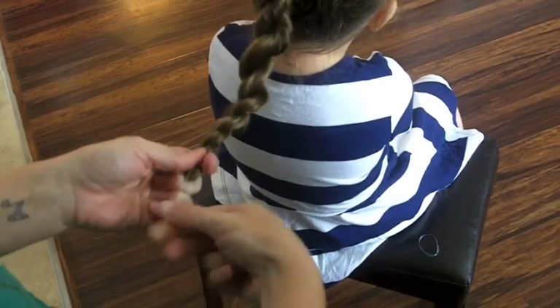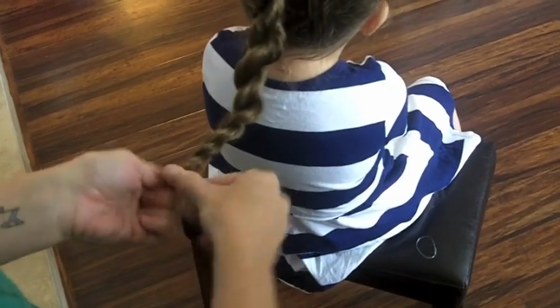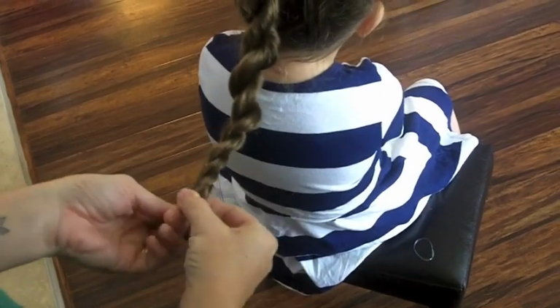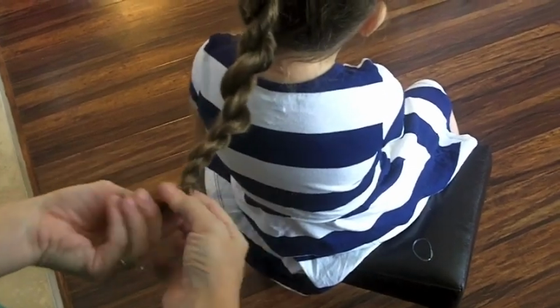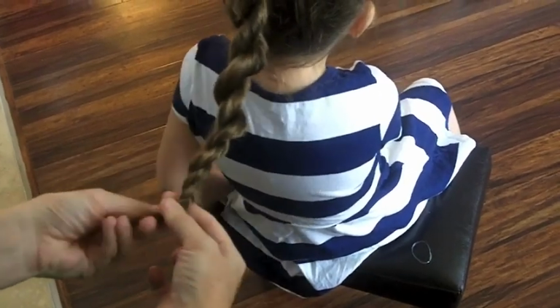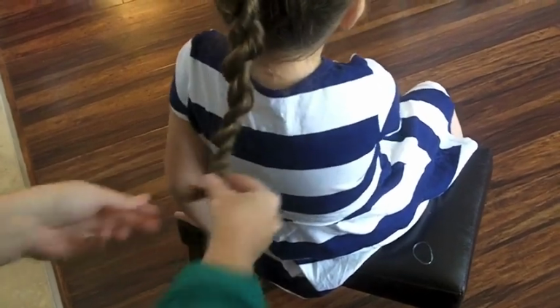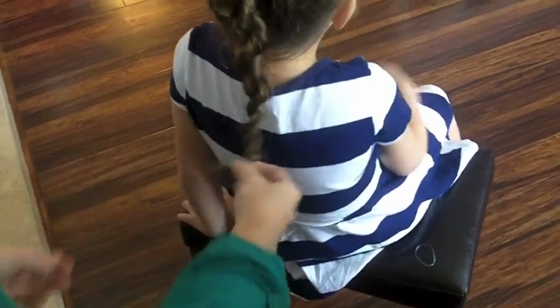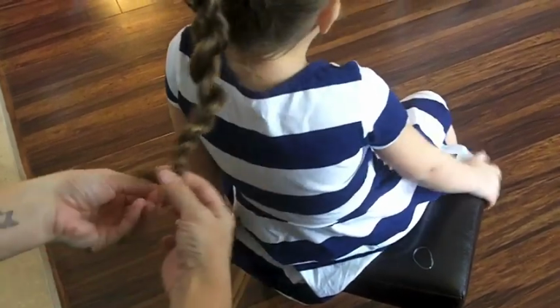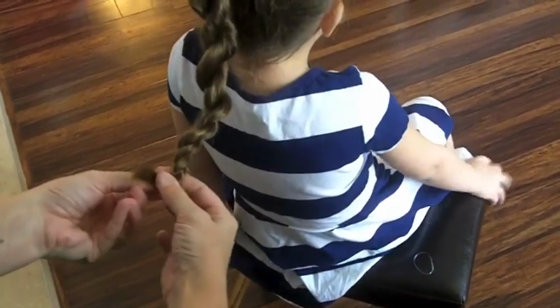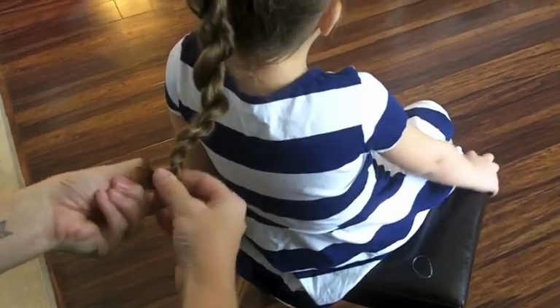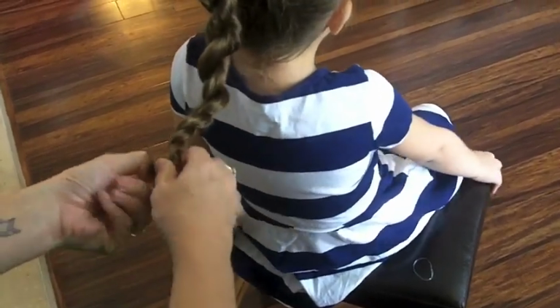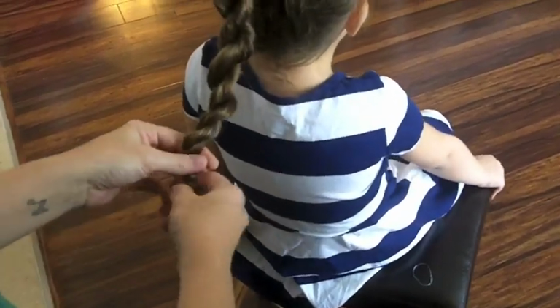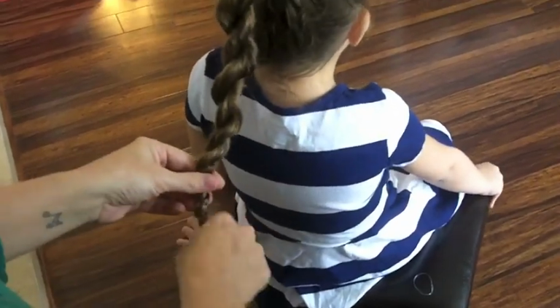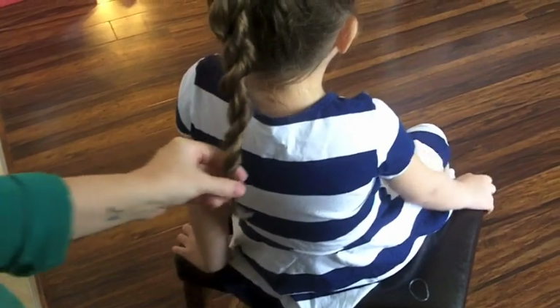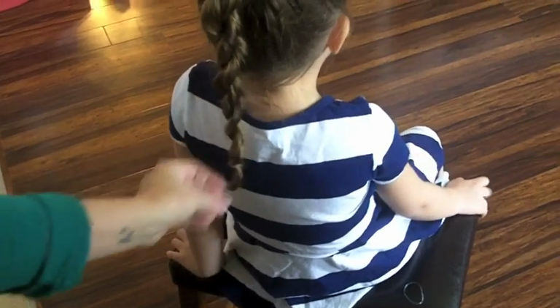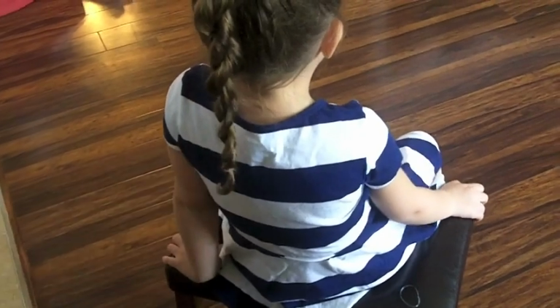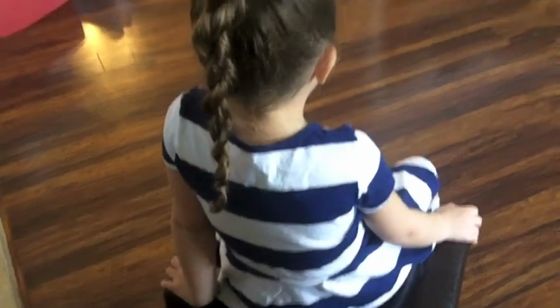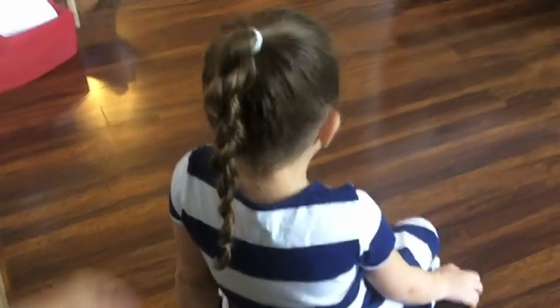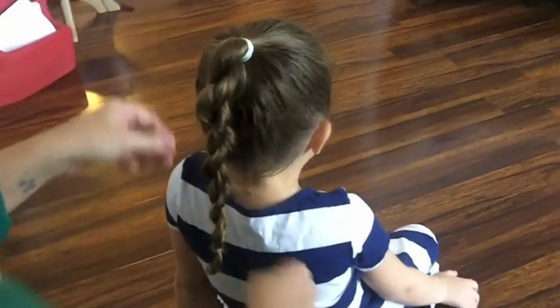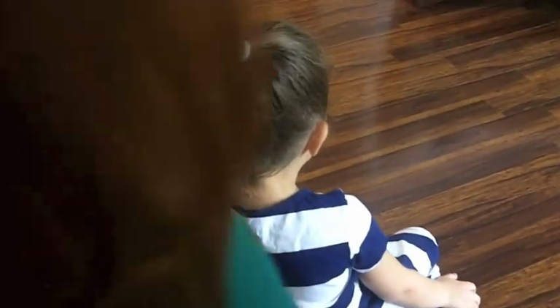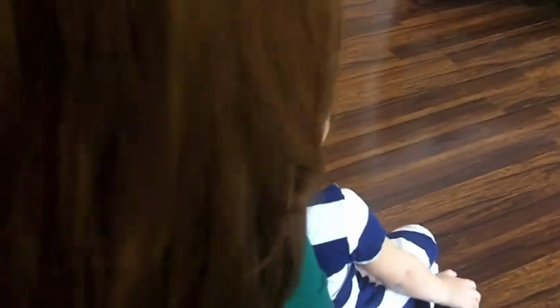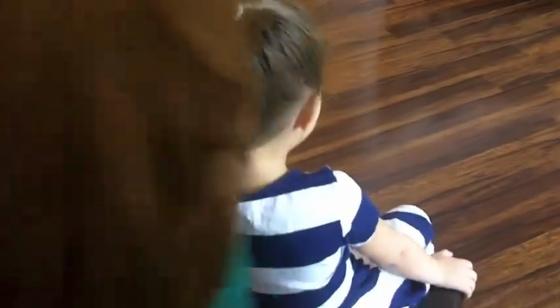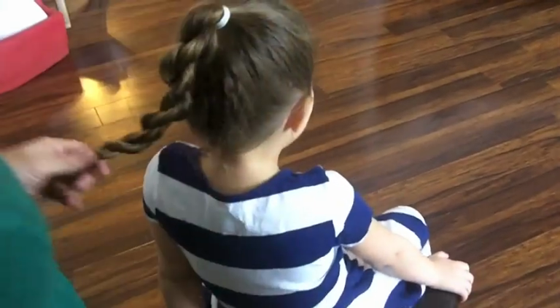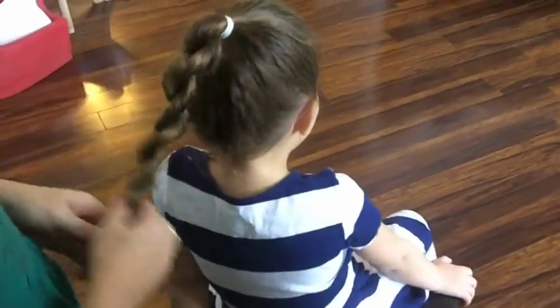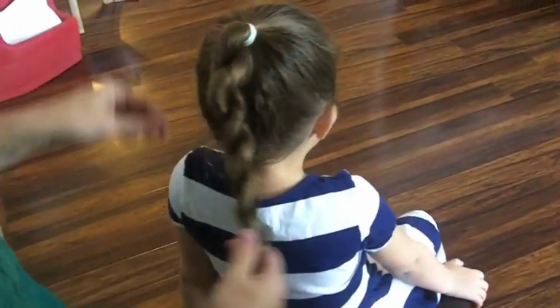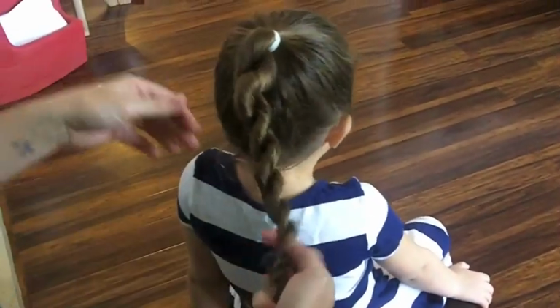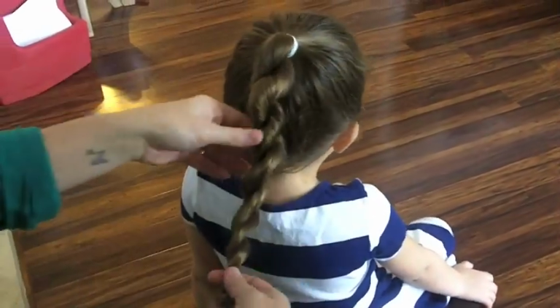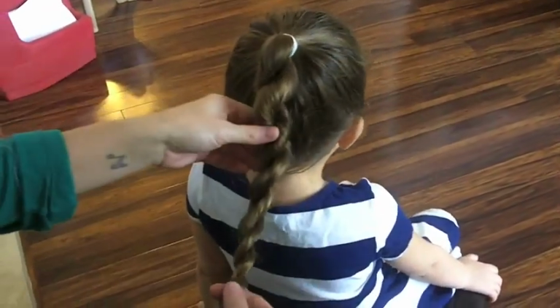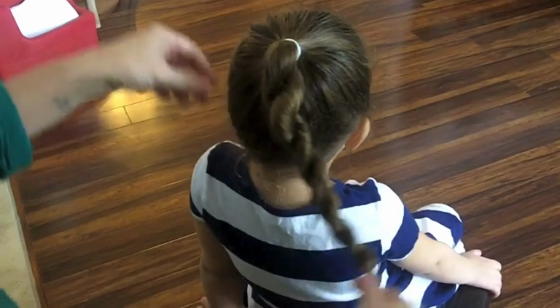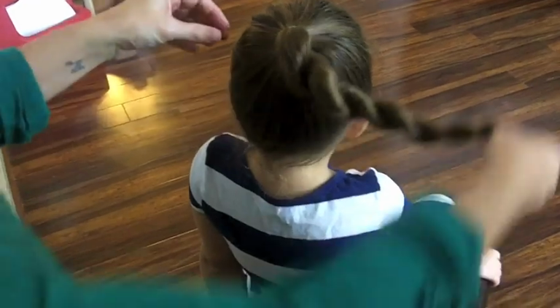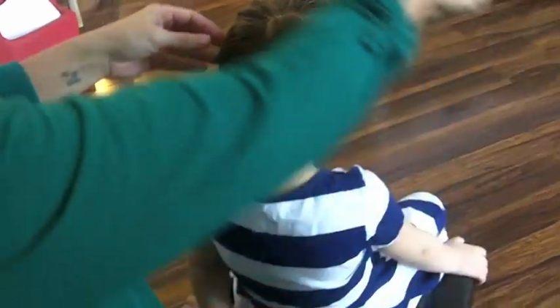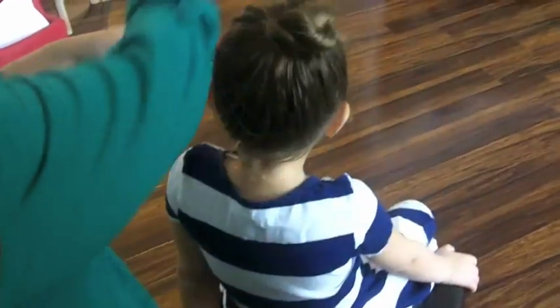And this is a really pretty hairstyle too, to just leave it hanging down like this — Annie loves it when I do her hair like that. But for this, the next move you're going to do is just wrap it around.